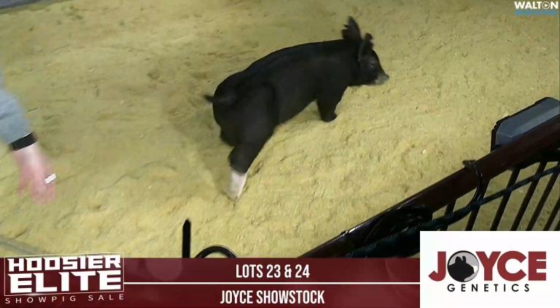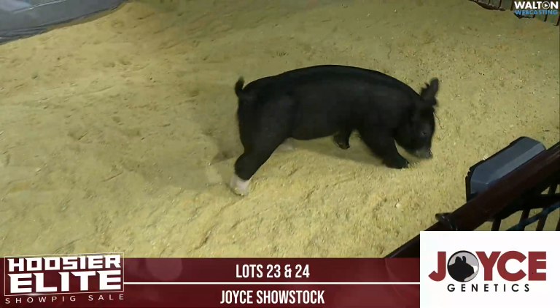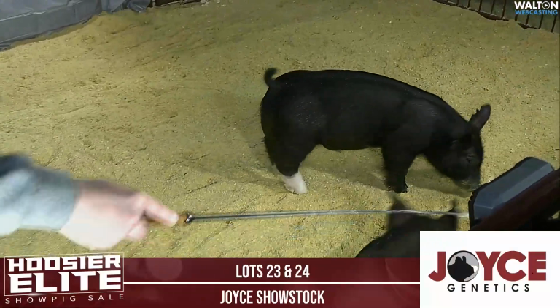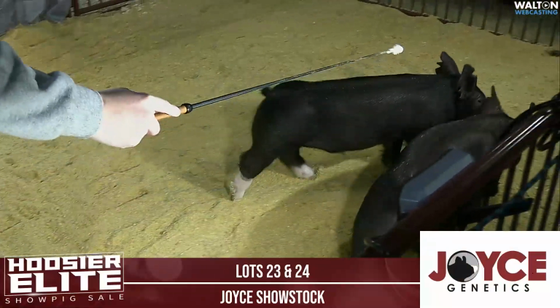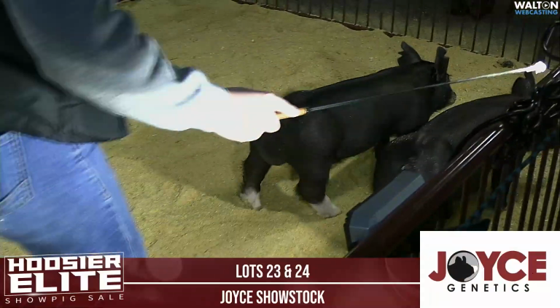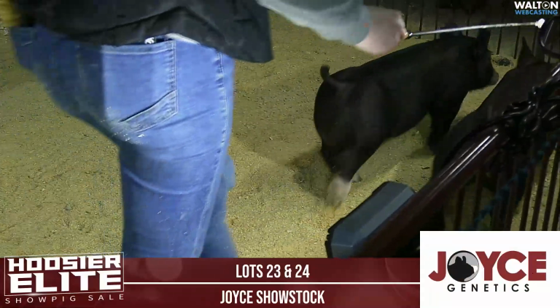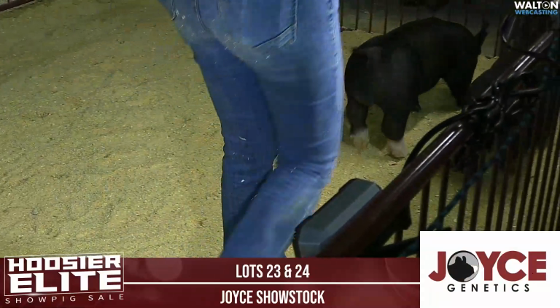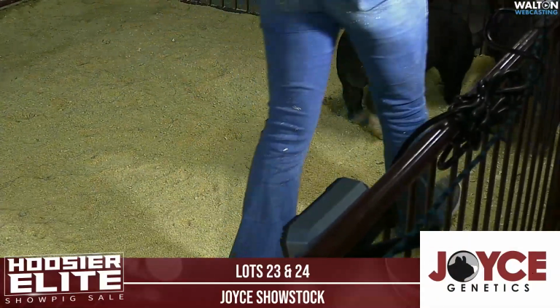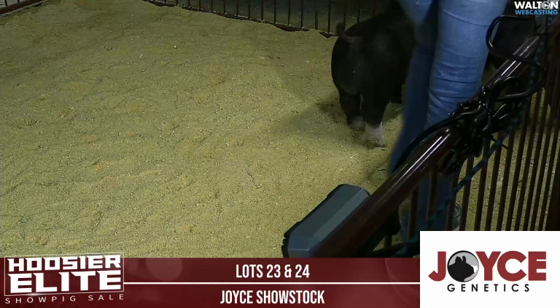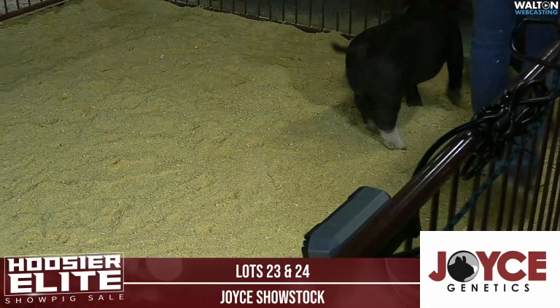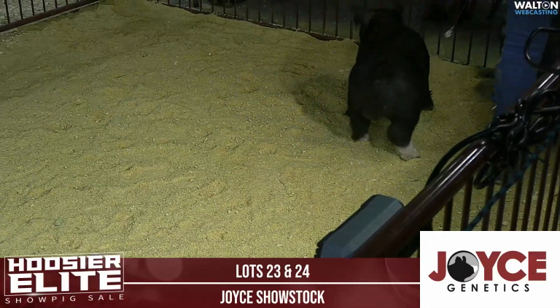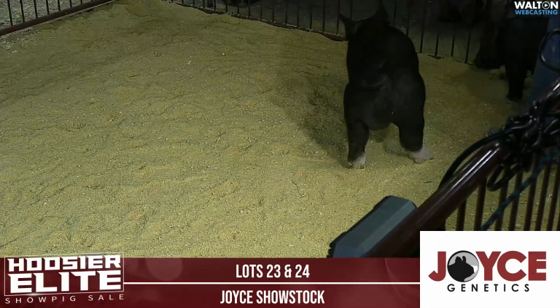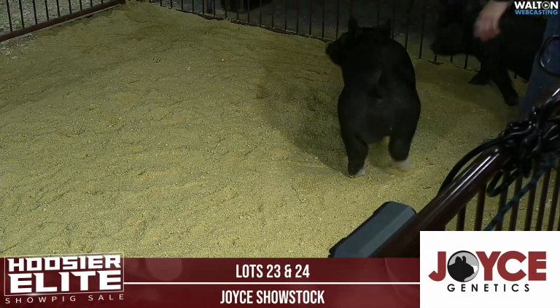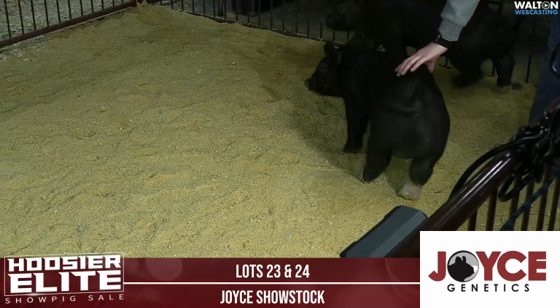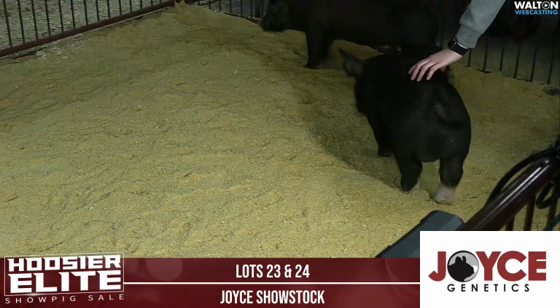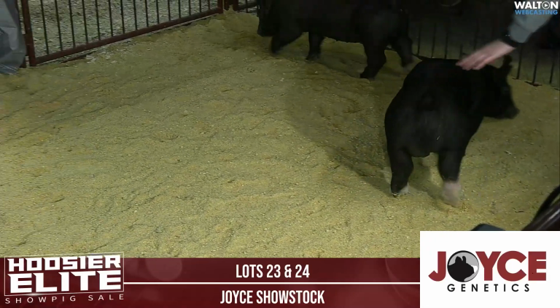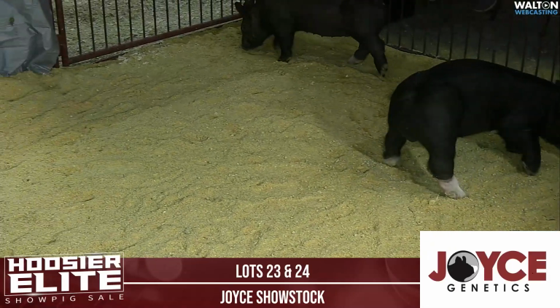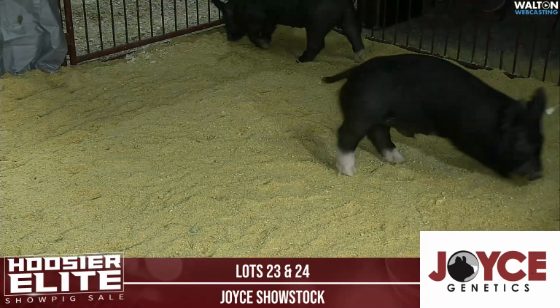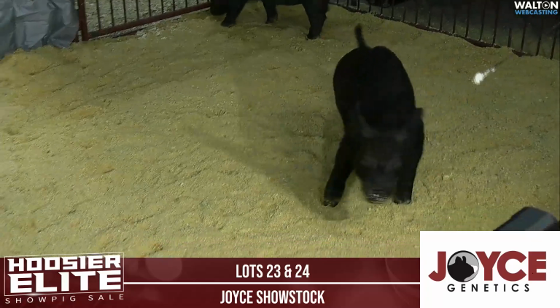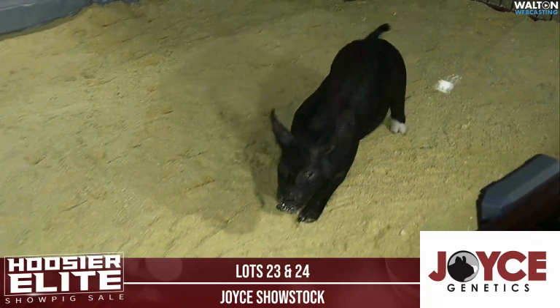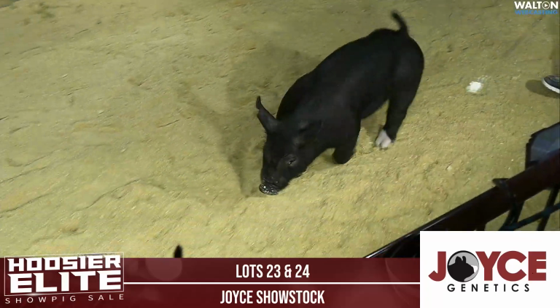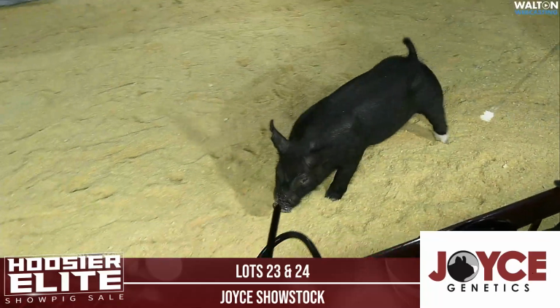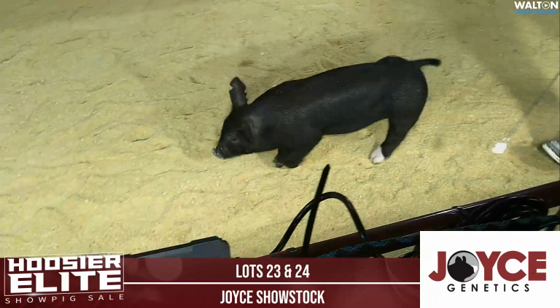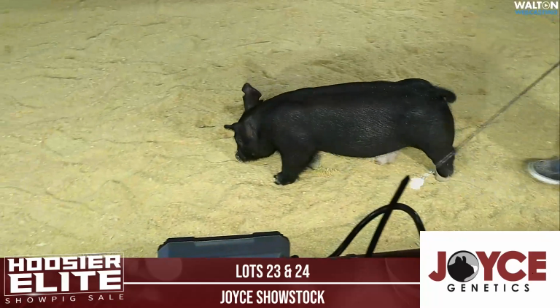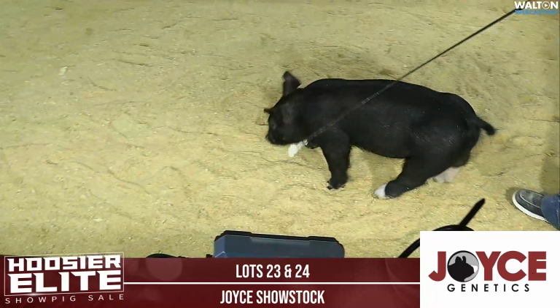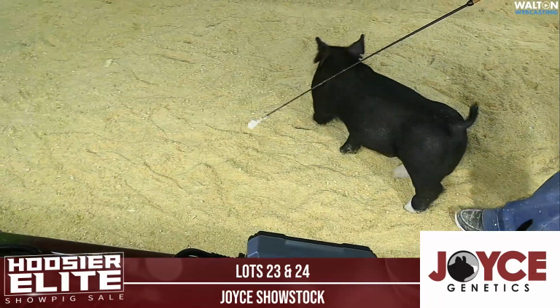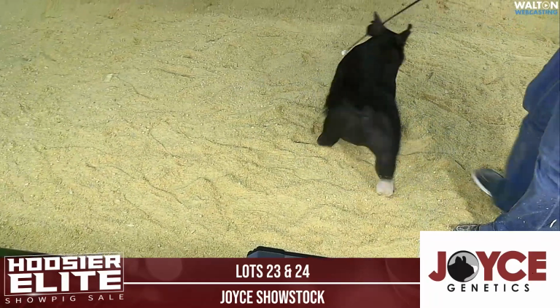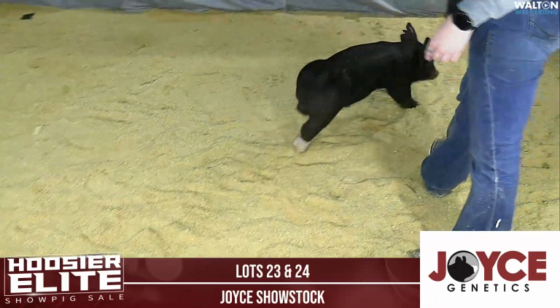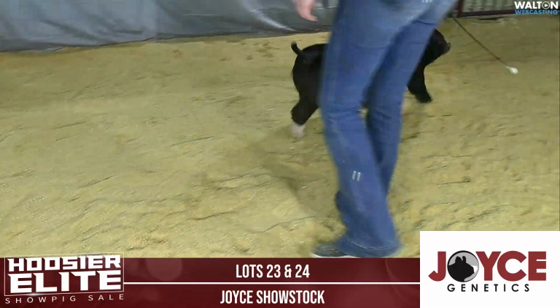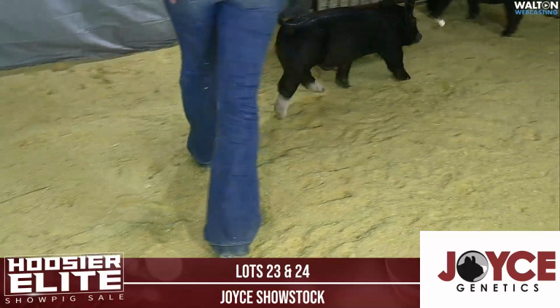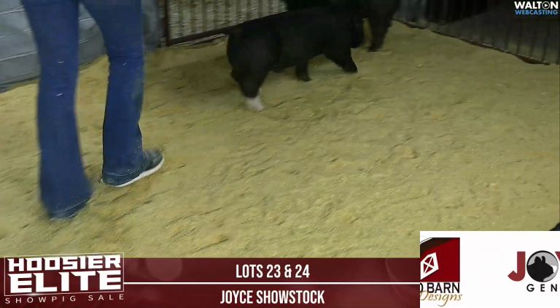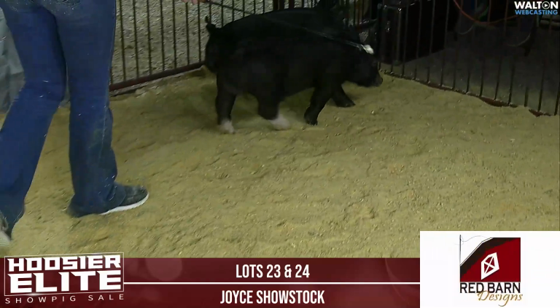They do want to say that the barrow was operated on — he was a cryptorchid, and he's been fixed. He's got a little bit of swelling, but they guarantee him 100%, no problem there. The Joyces will stand behind this particular barrow, no issue.